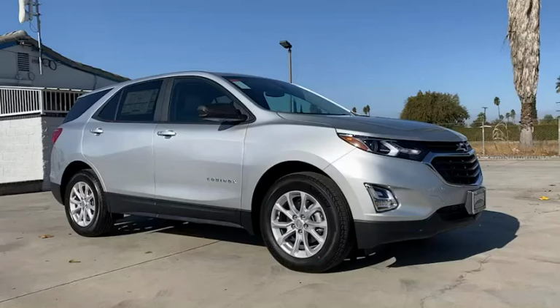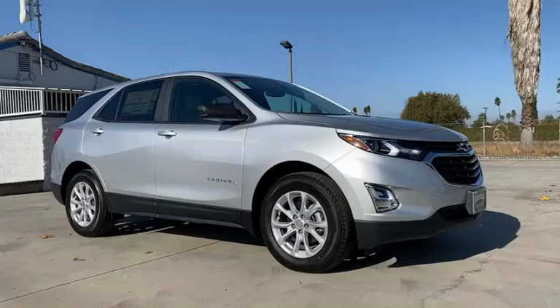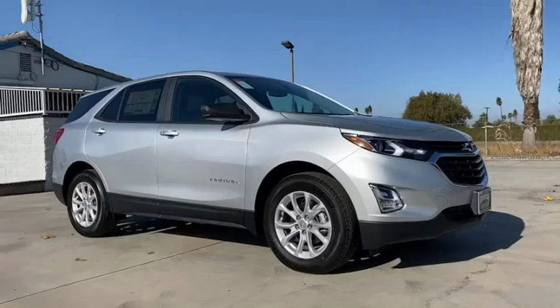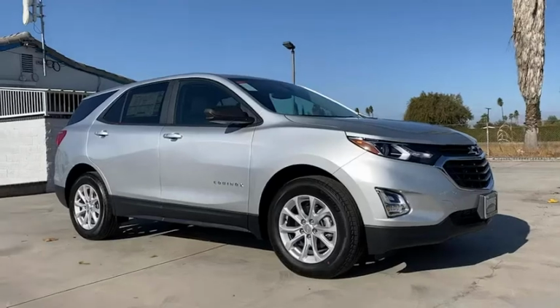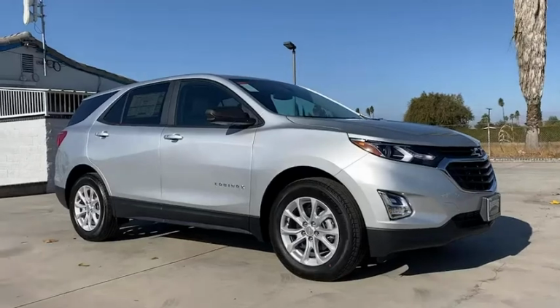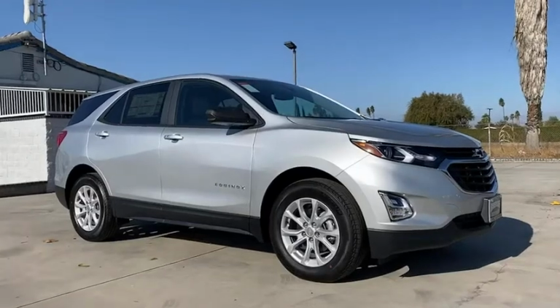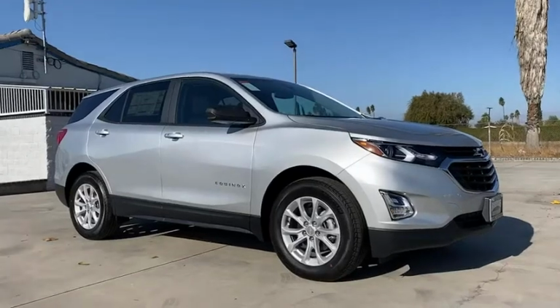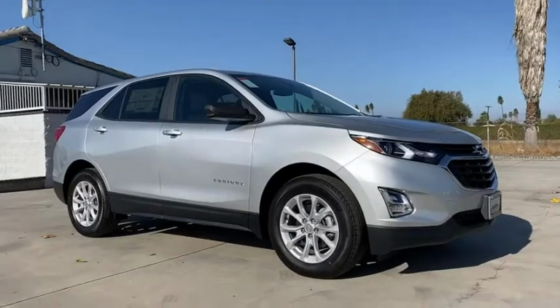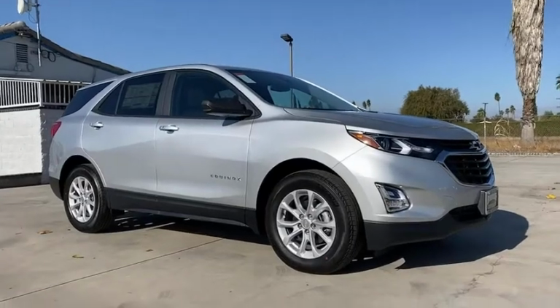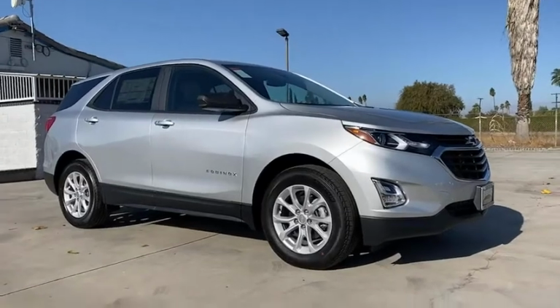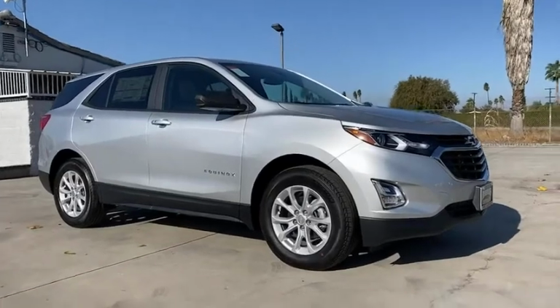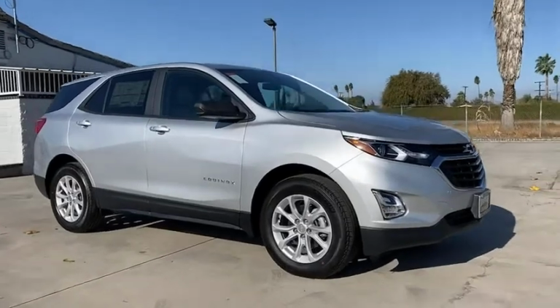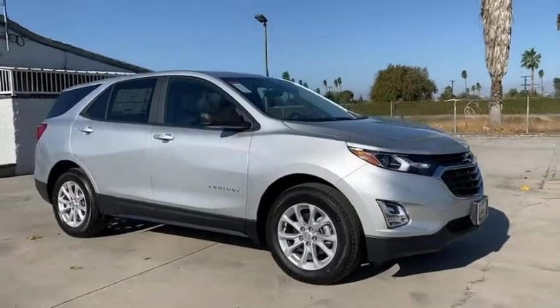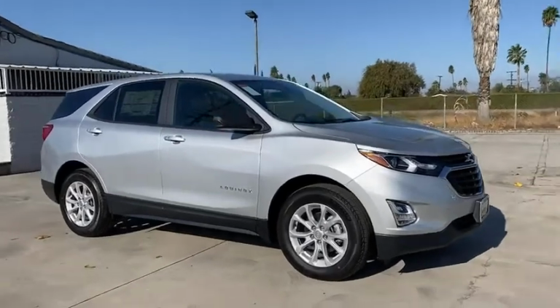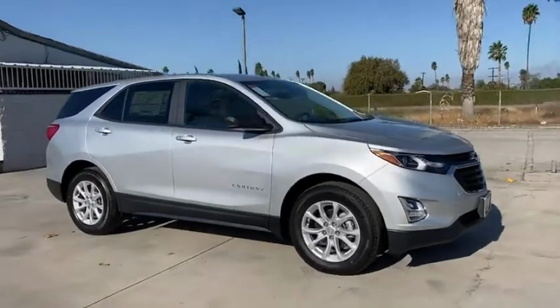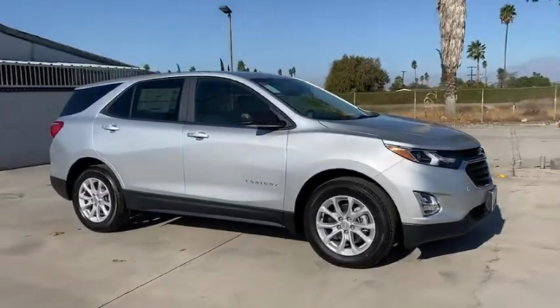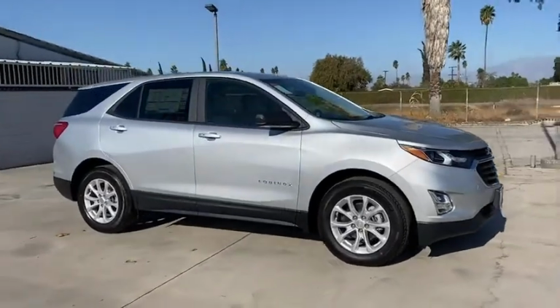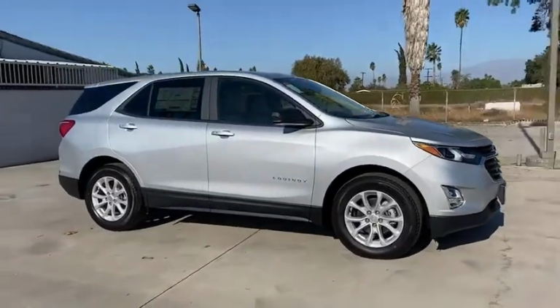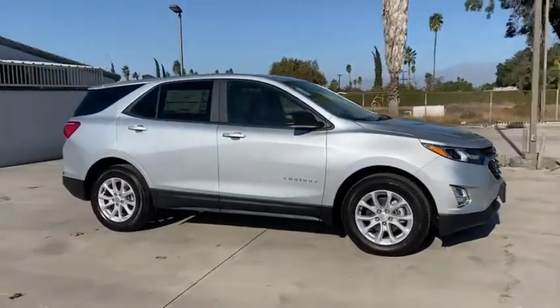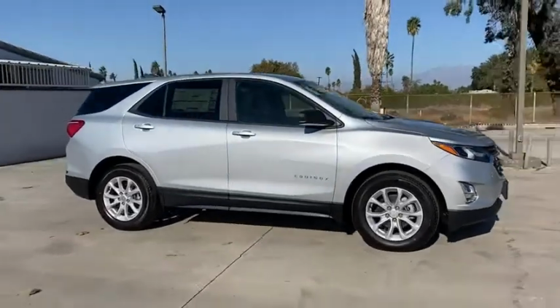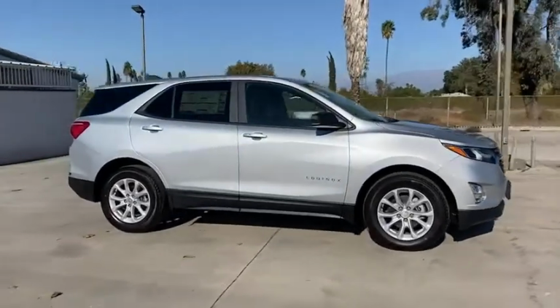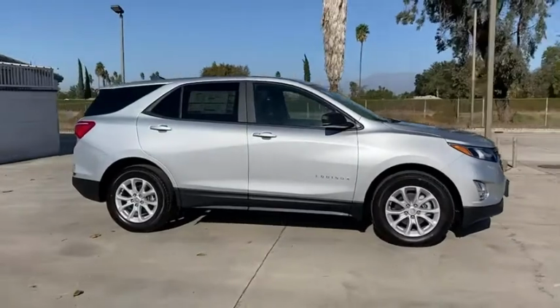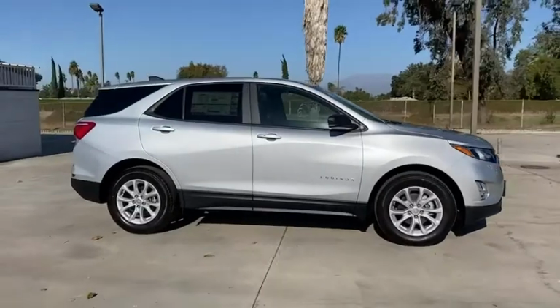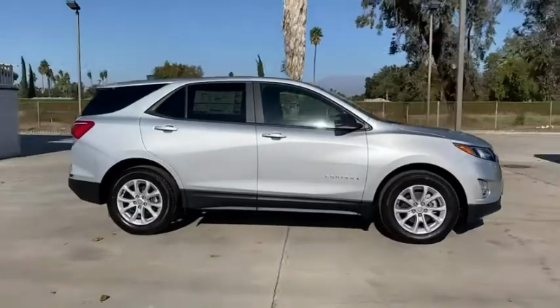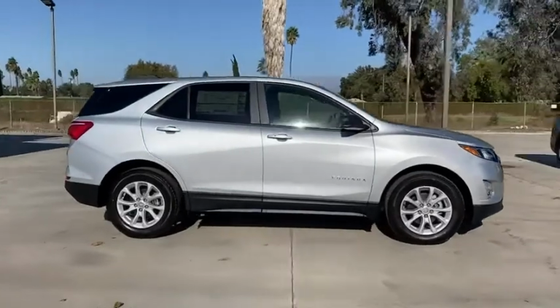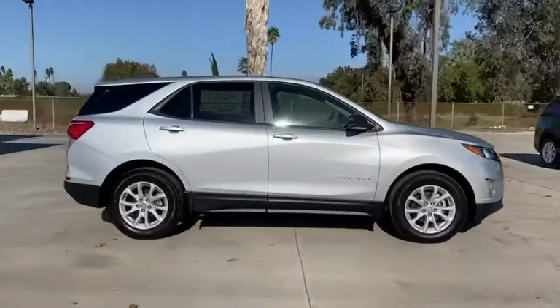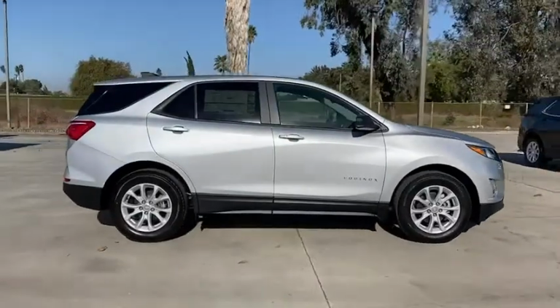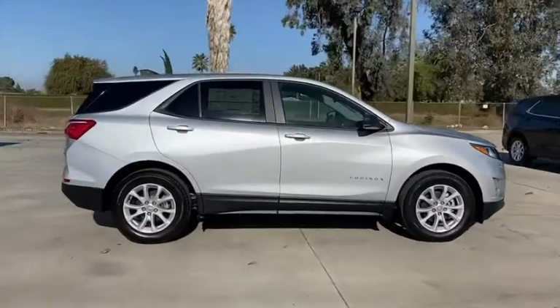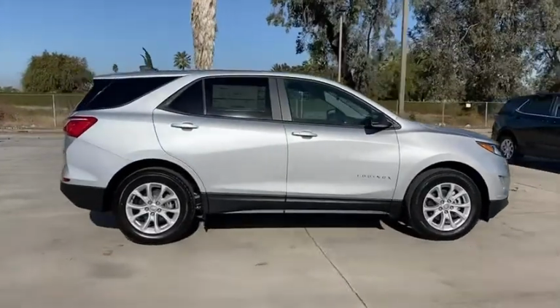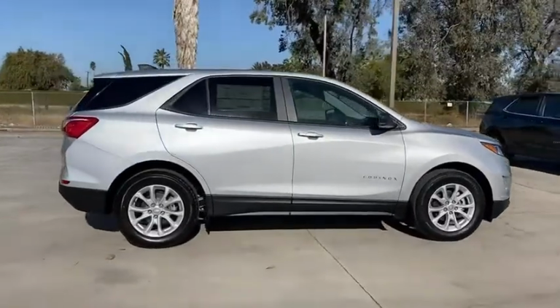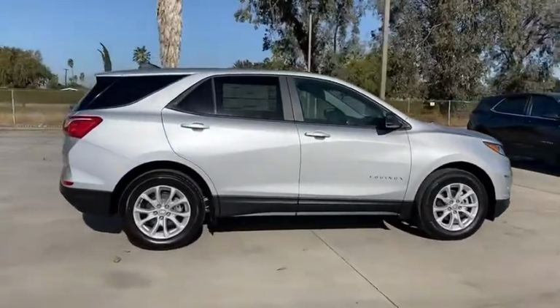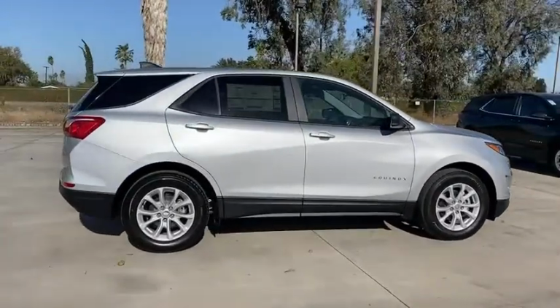We are pleased to show you the 2021 Chevrolet Equinox. Fuel efficiency, safety, and value equals the Chevy Equinox.